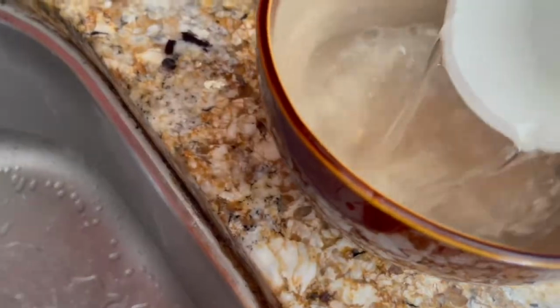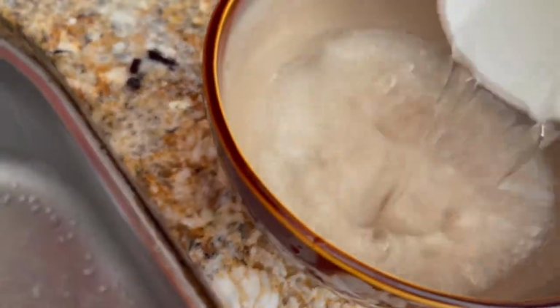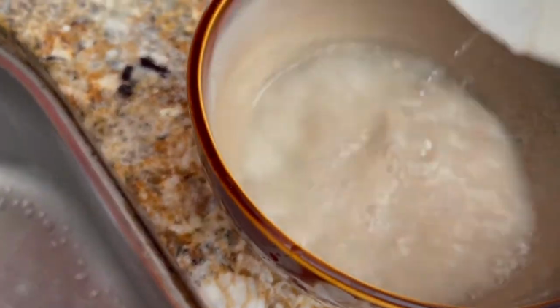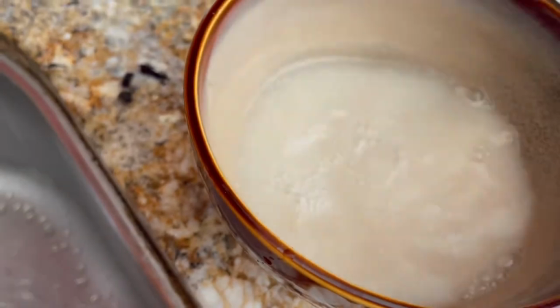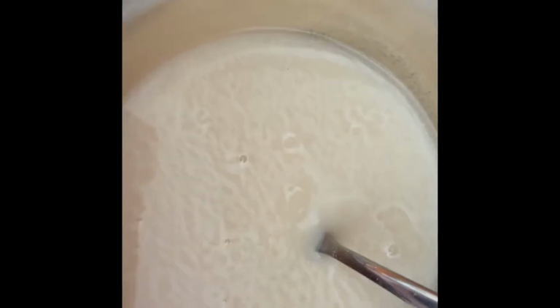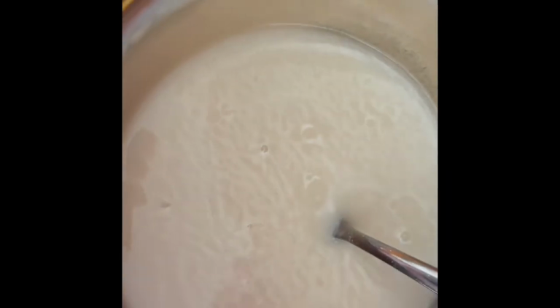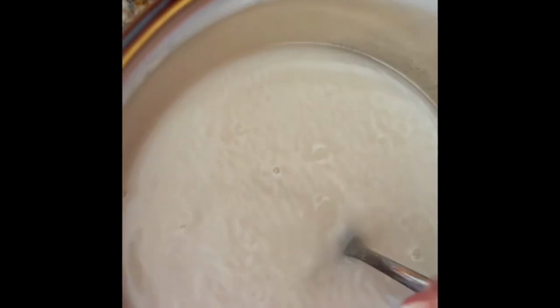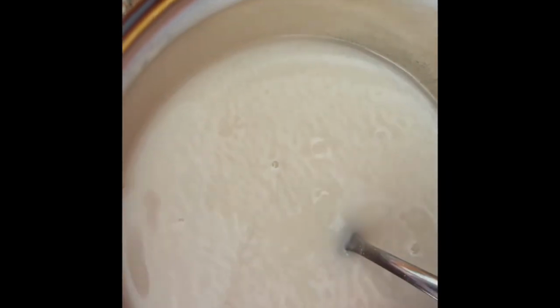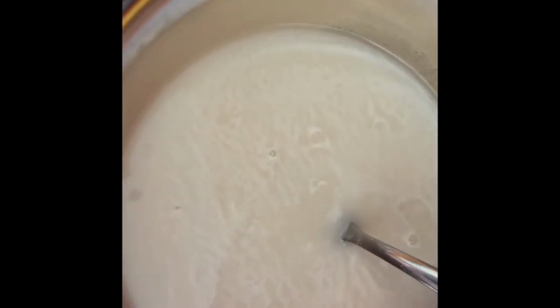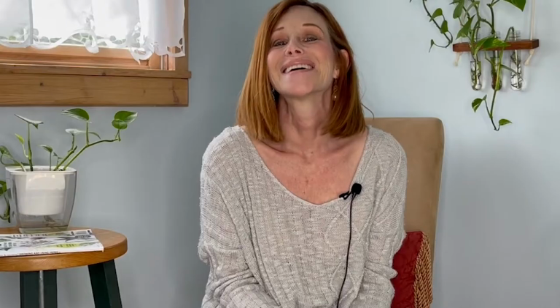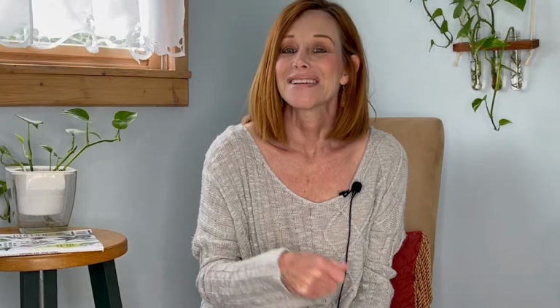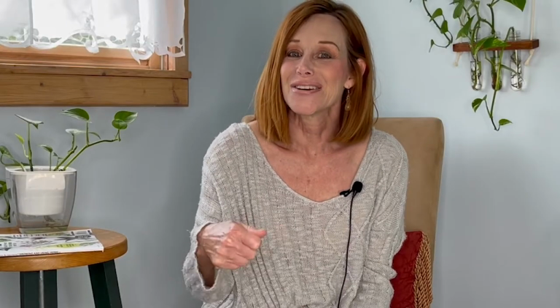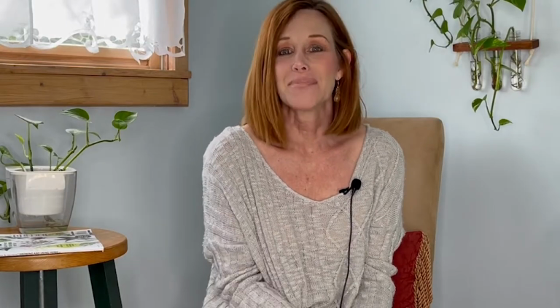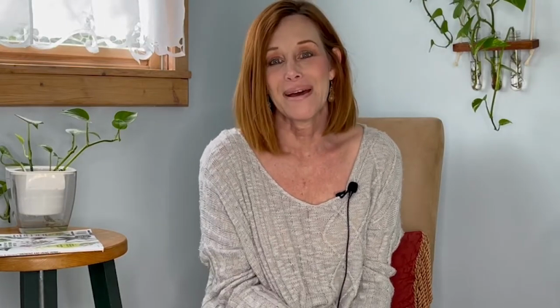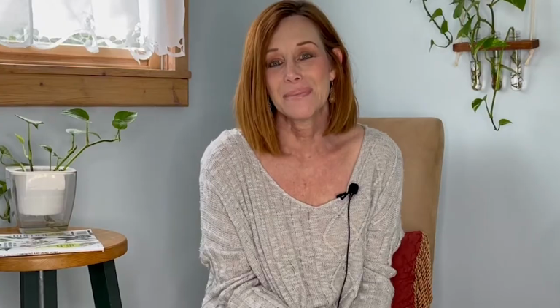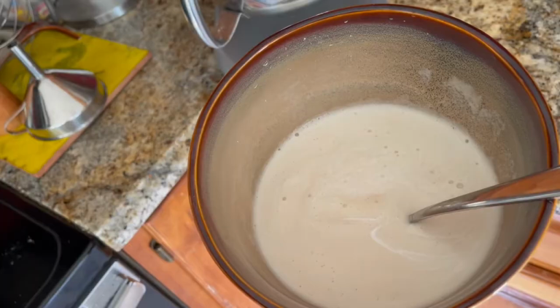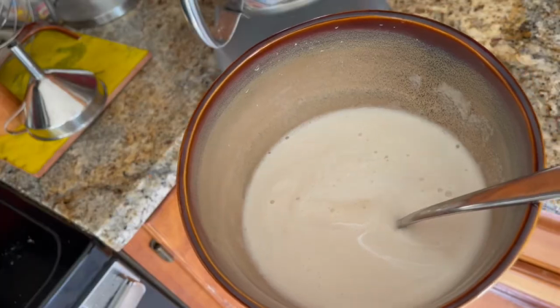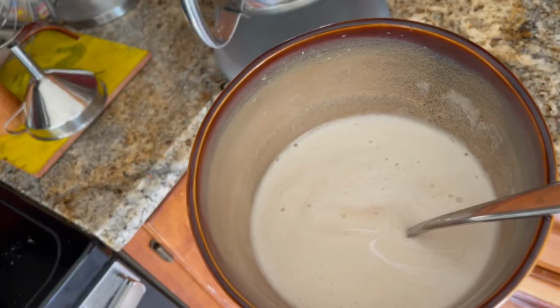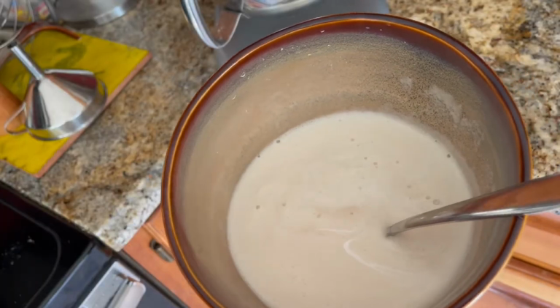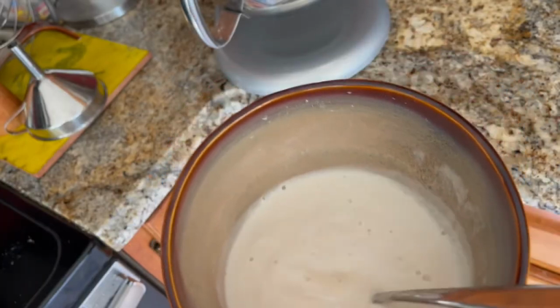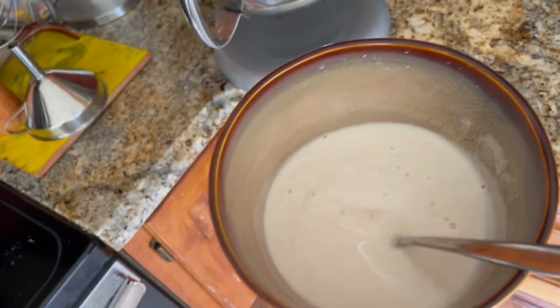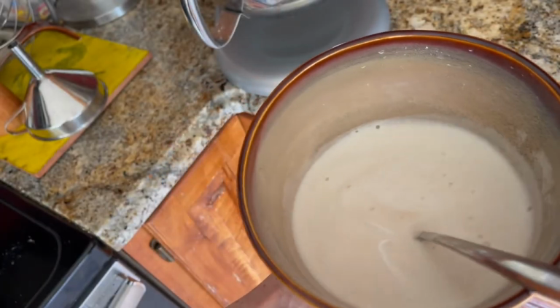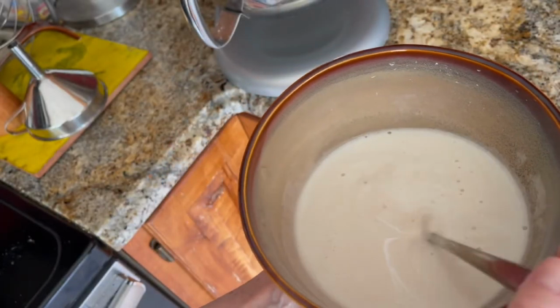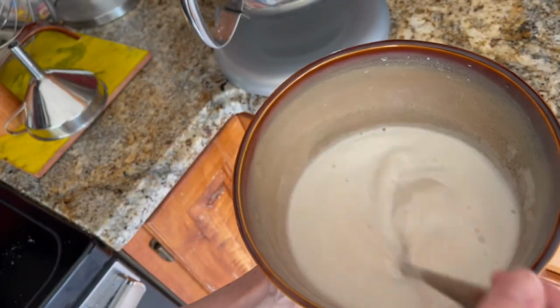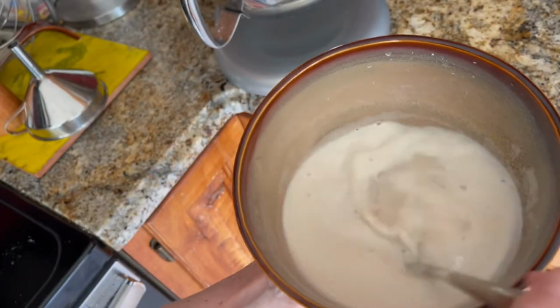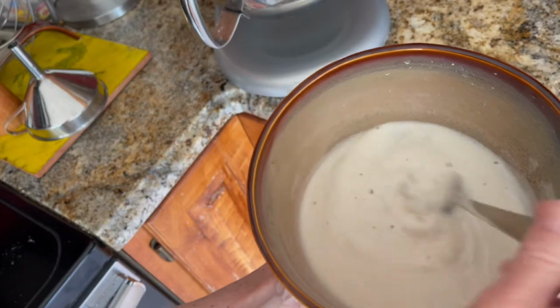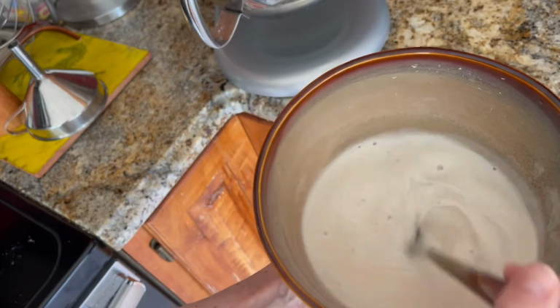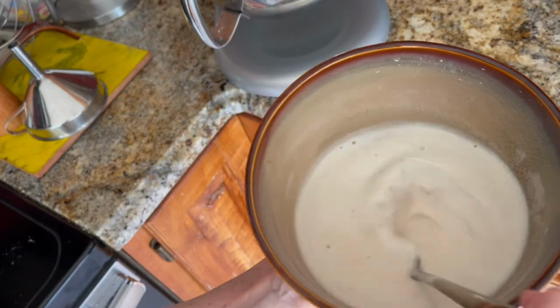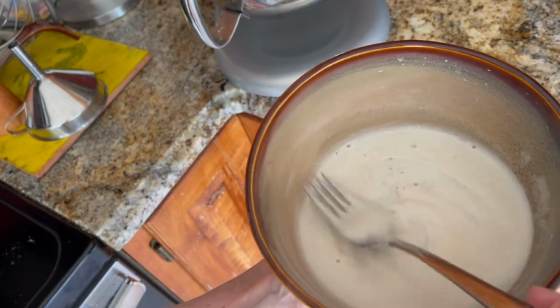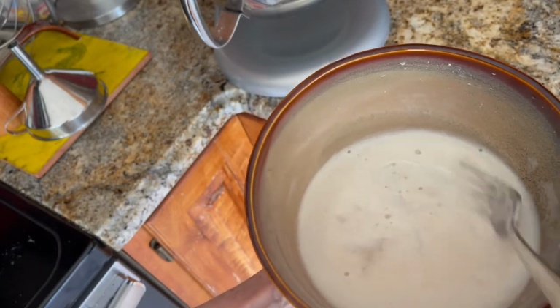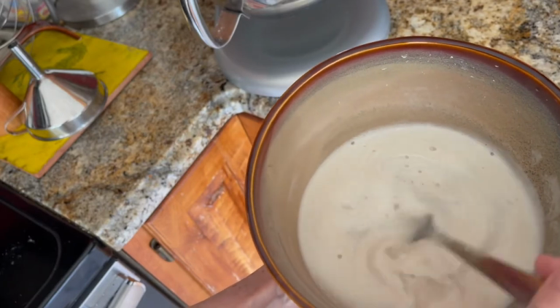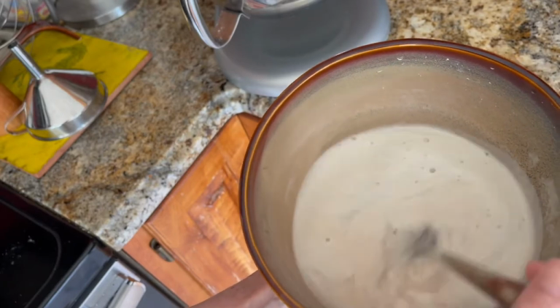You put water in the yeast. There's a pinch of sugar in there as well. Stir it up. You wait about 10 minutes. This is what the yeast and water and sugar look like 10 minutes later.